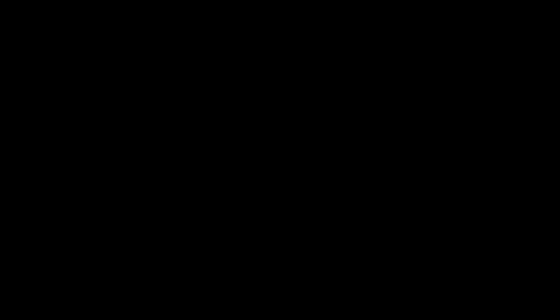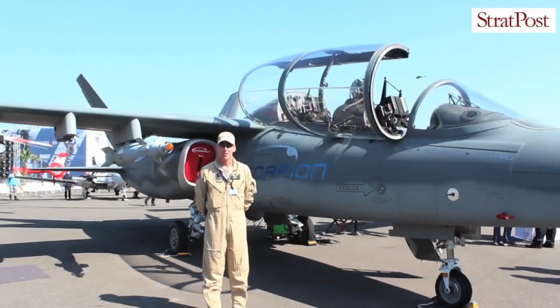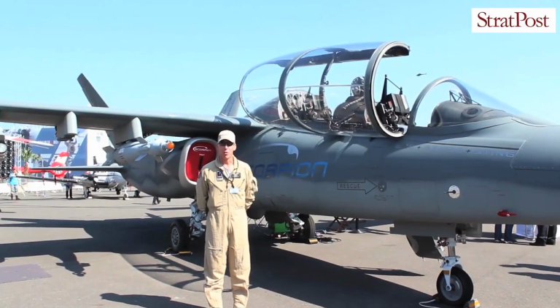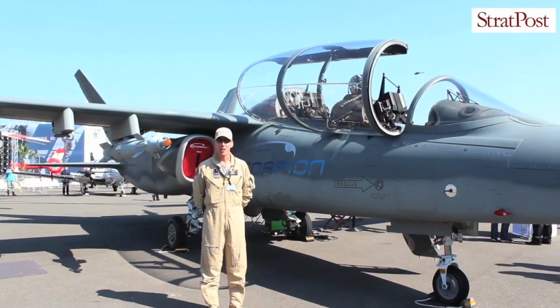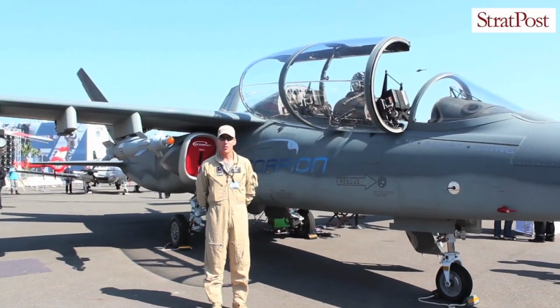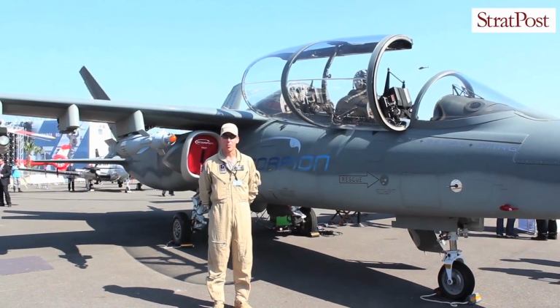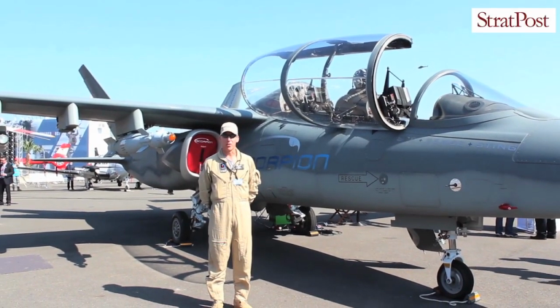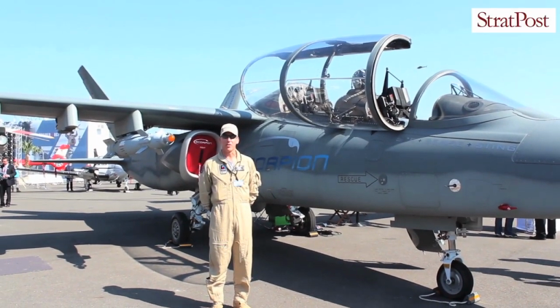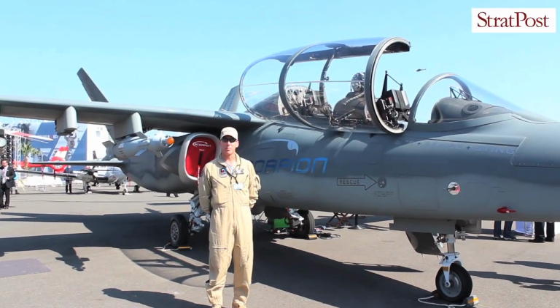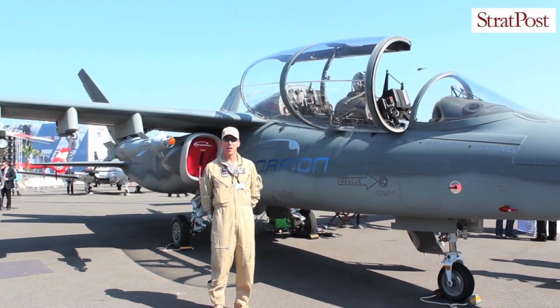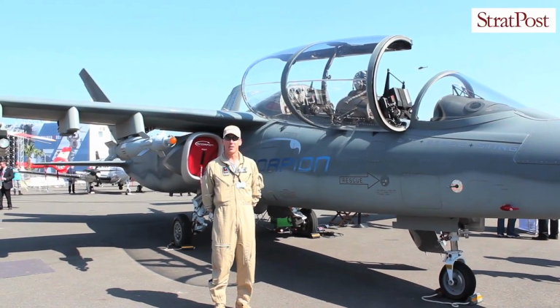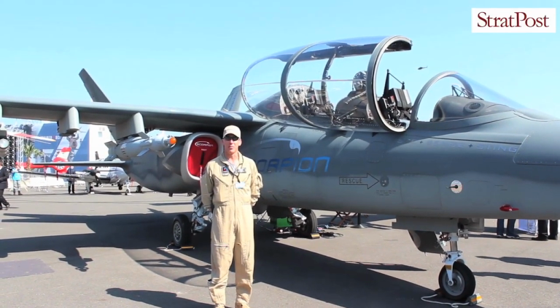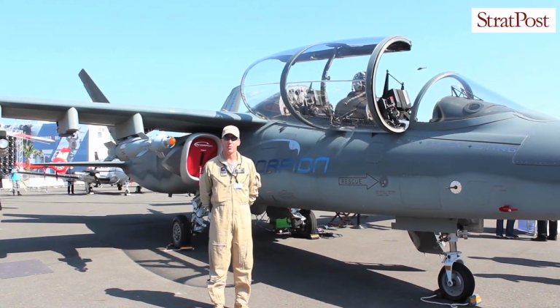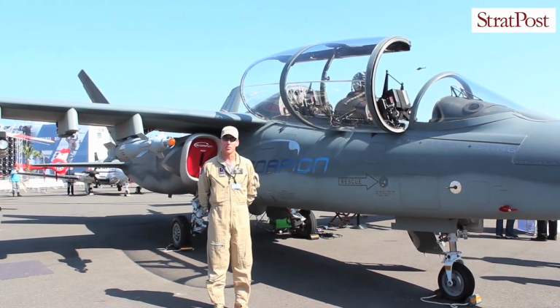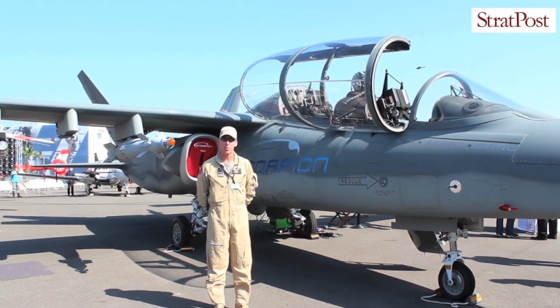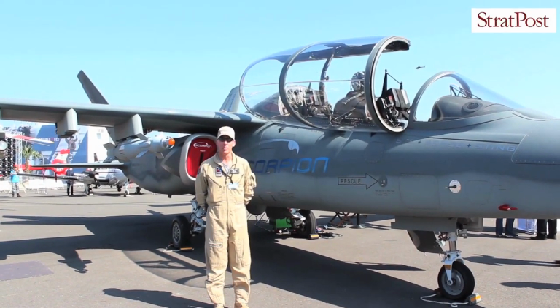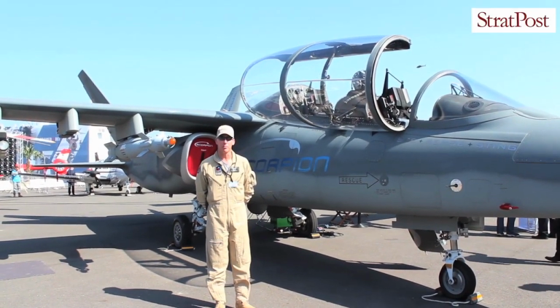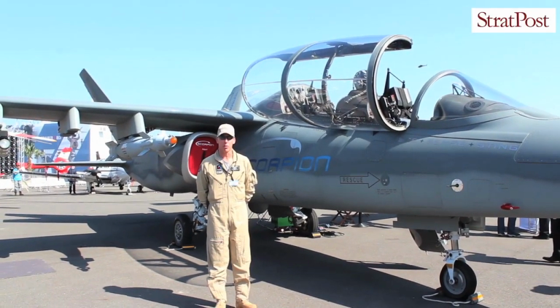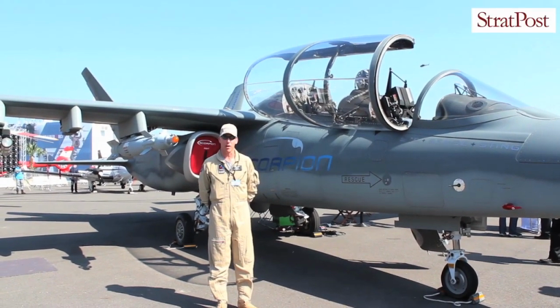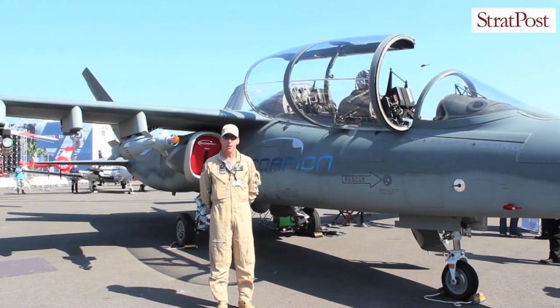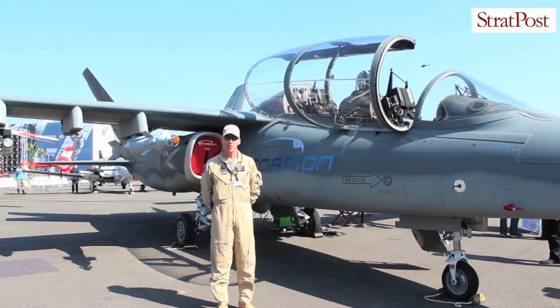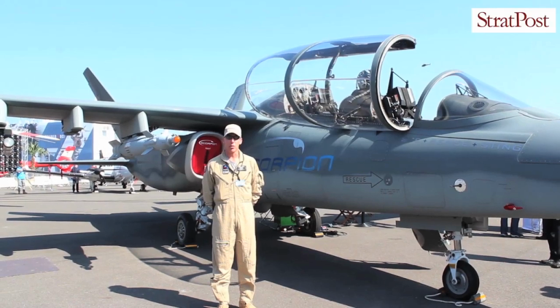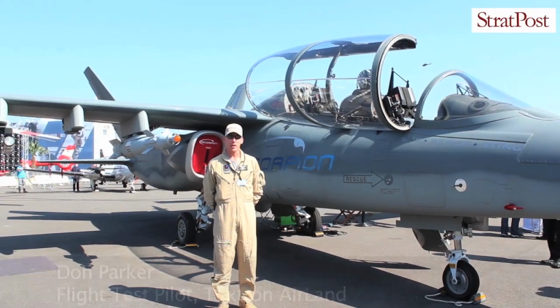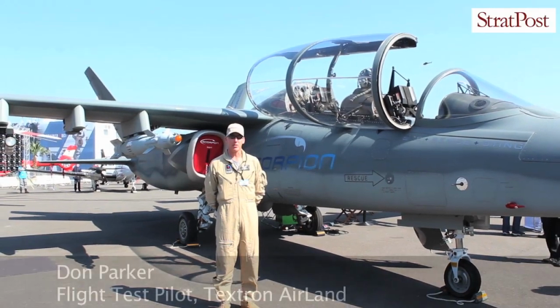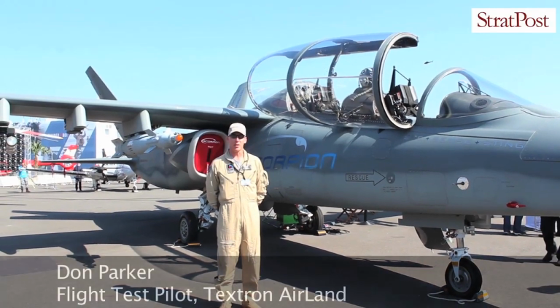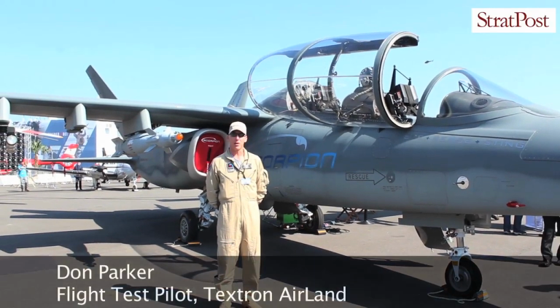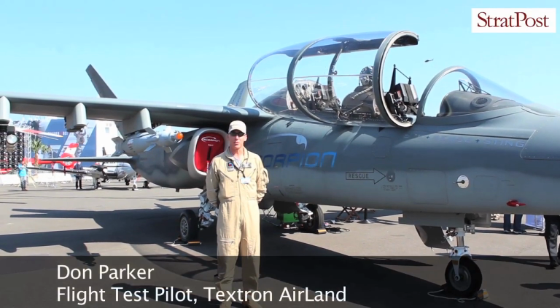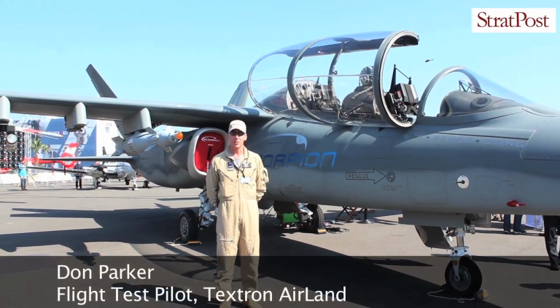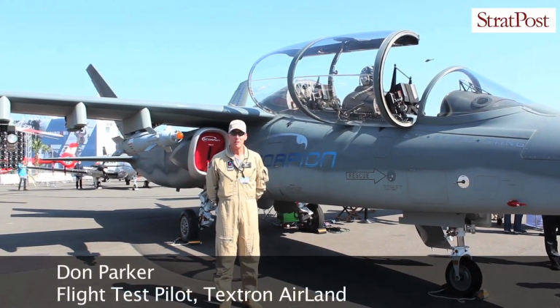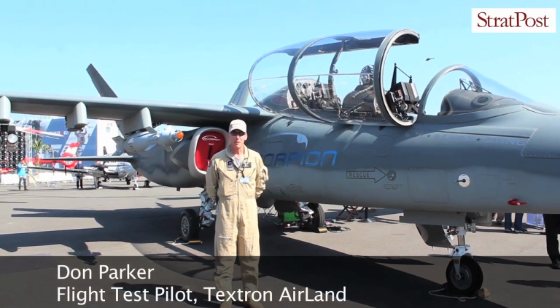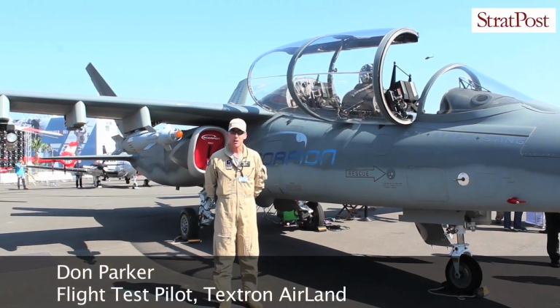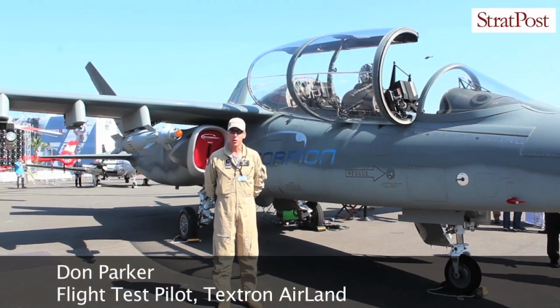Good morning, I'm Don Parker, a test pilot here with the Scorpion program this morning at the Paris Air Show.